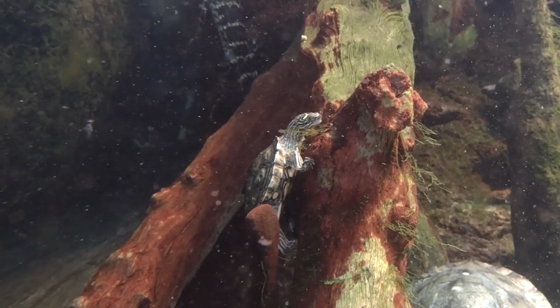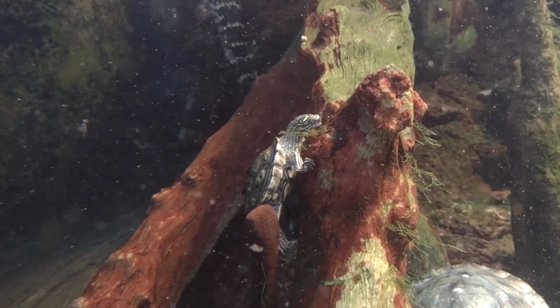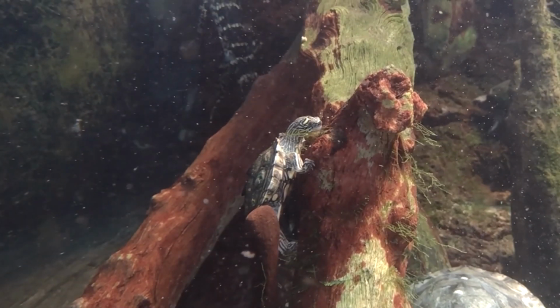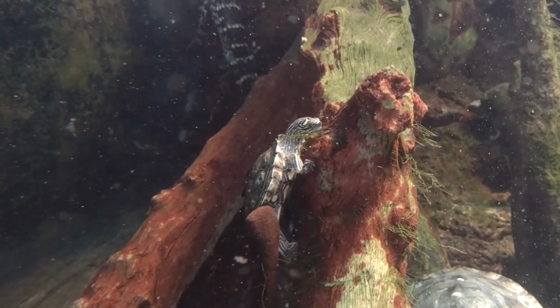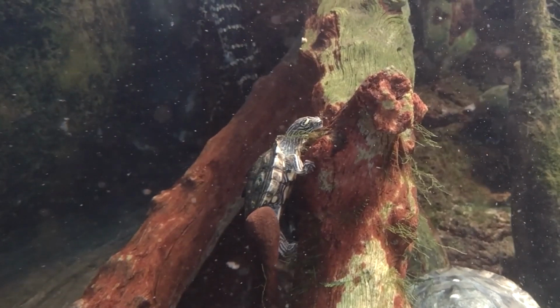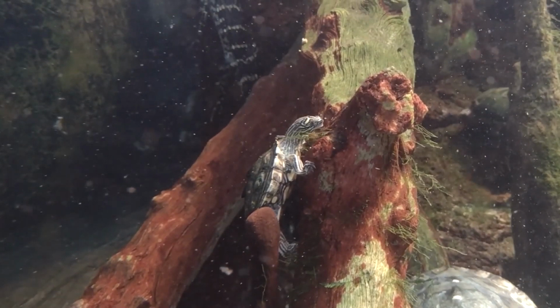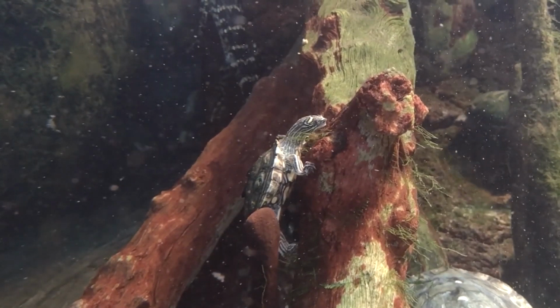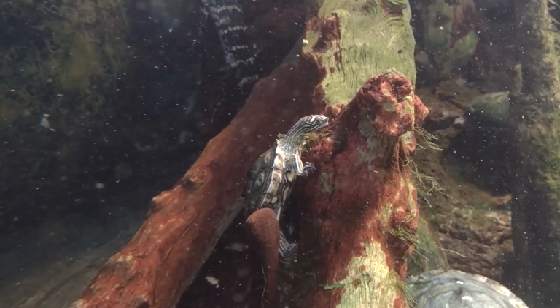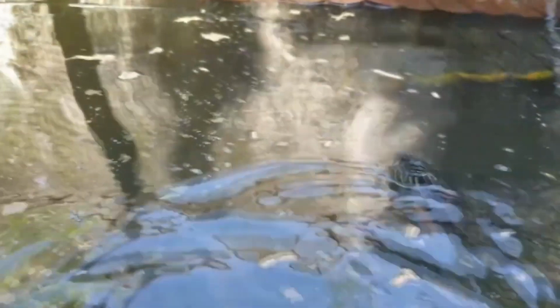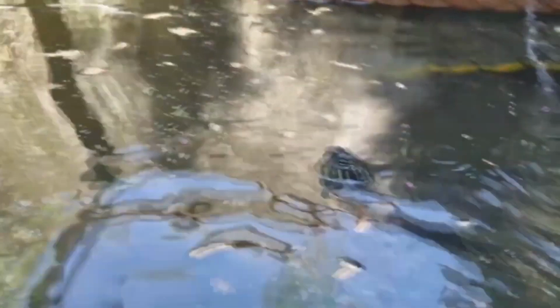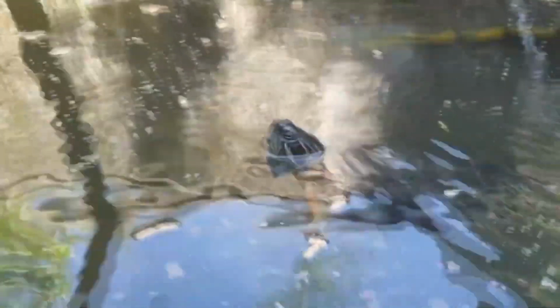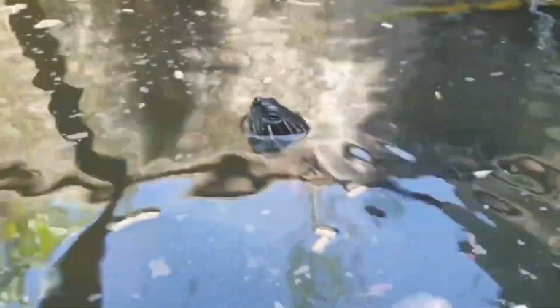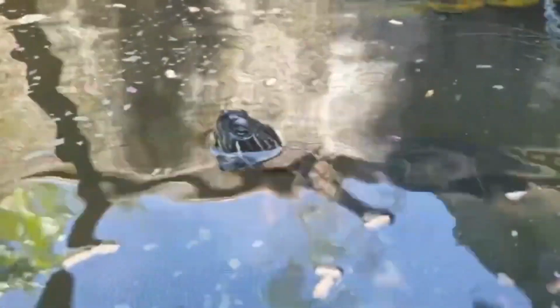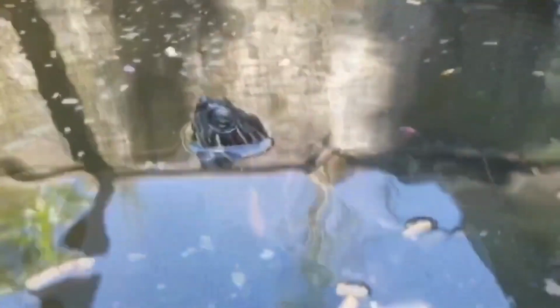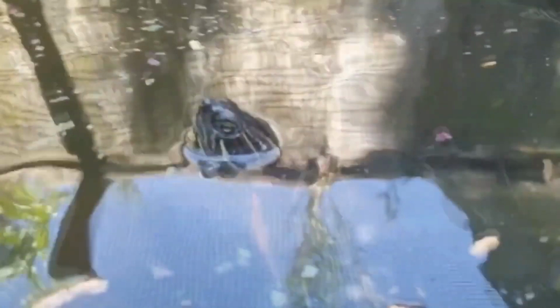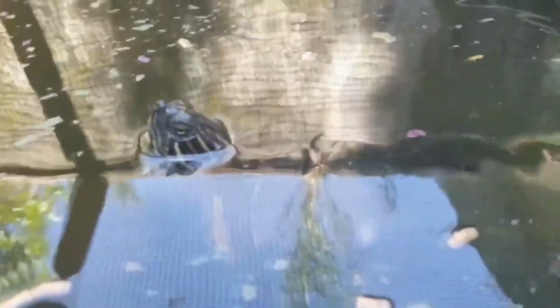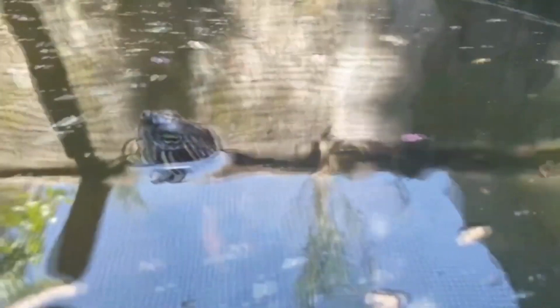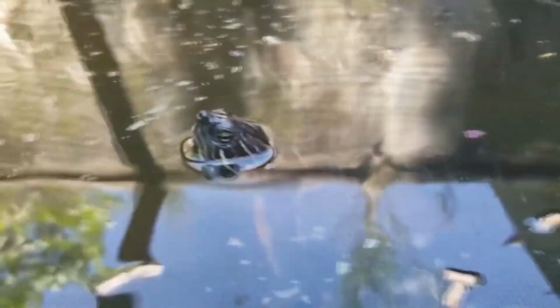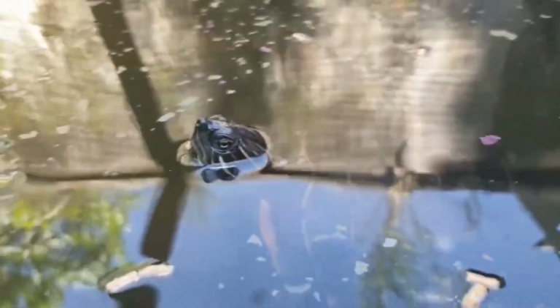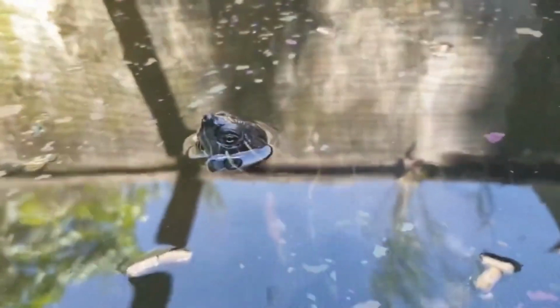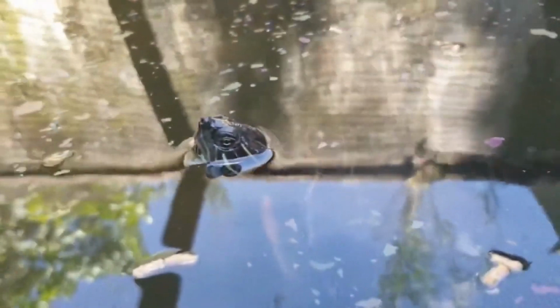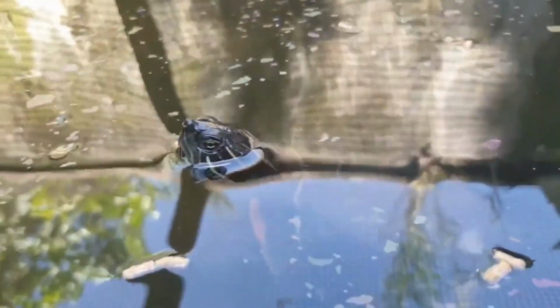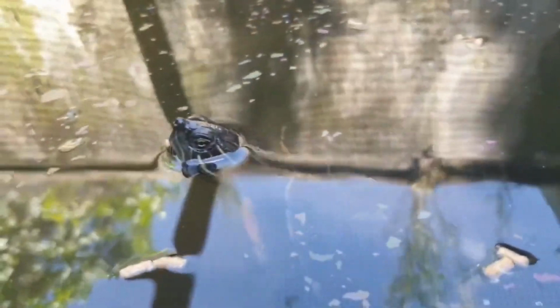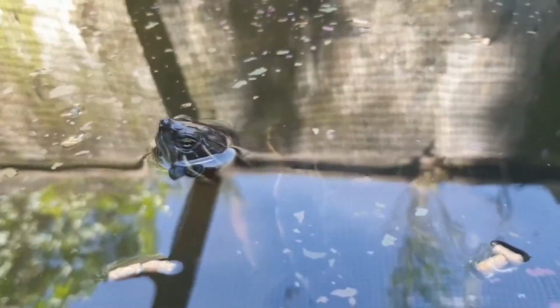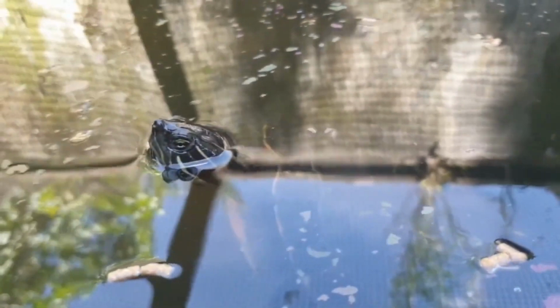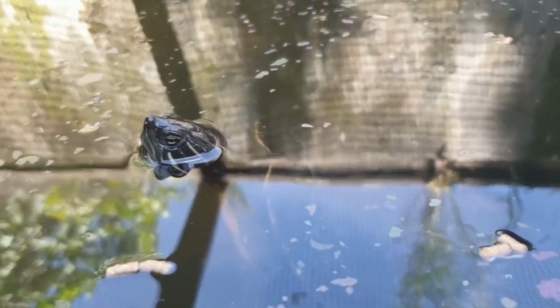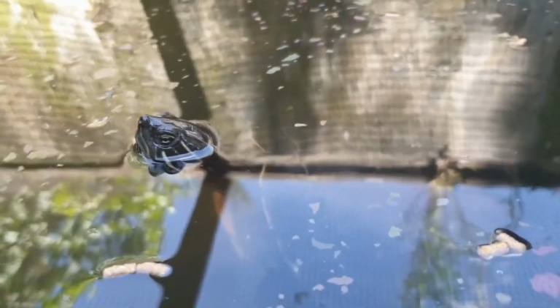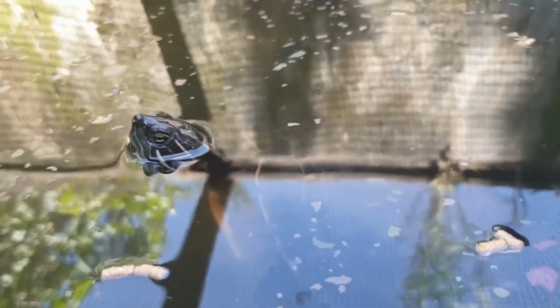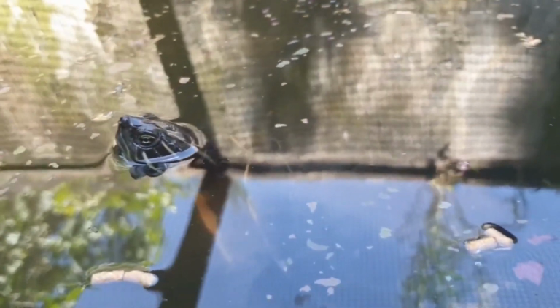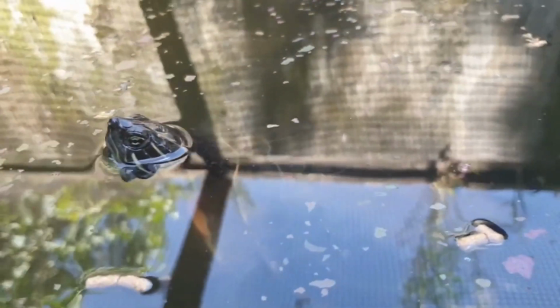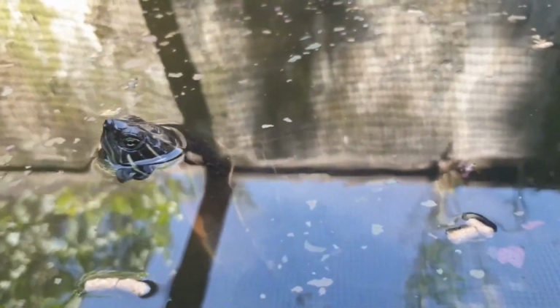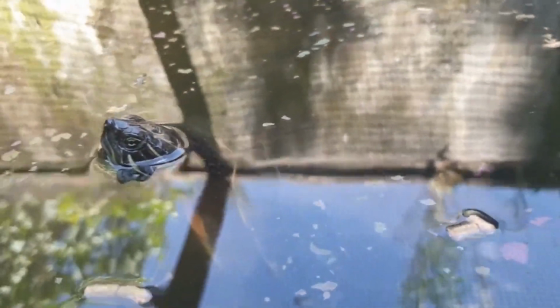Habitat. Map Turtles are found in rivers, streams, and other freshwater habitats throughout North America. They prefer clear, flowing water with rocky substrates and ample basking sites.